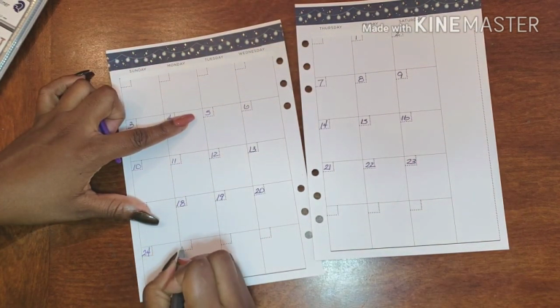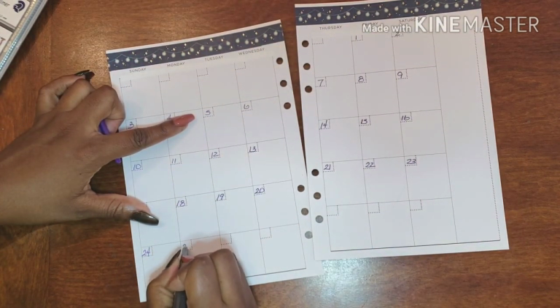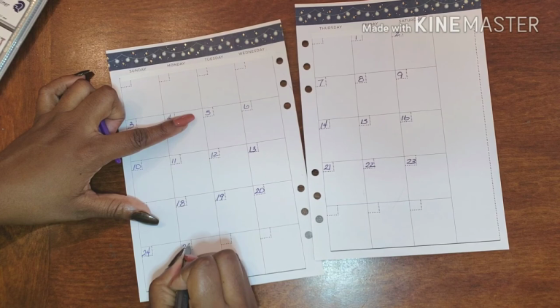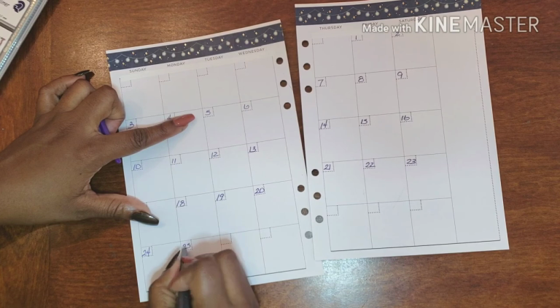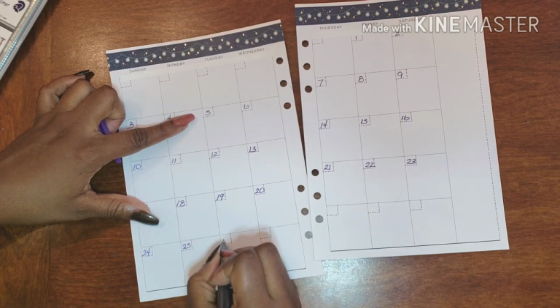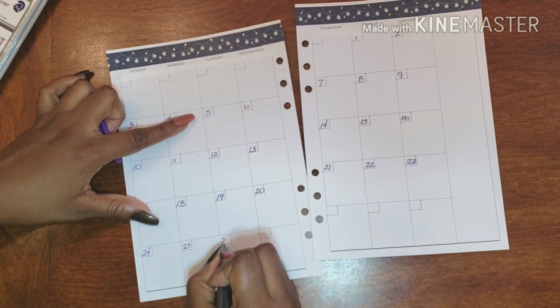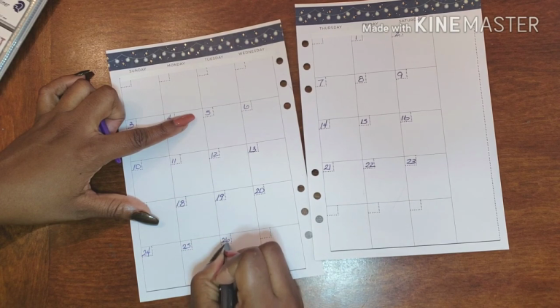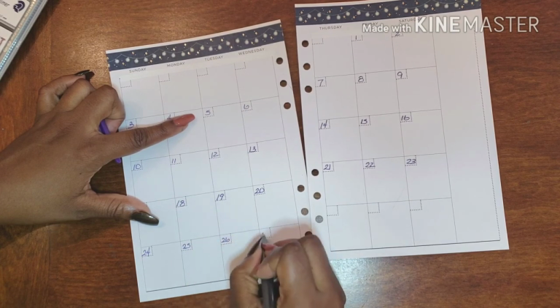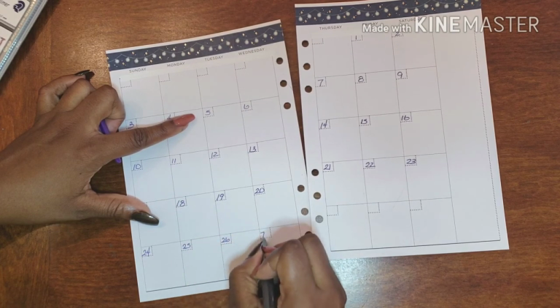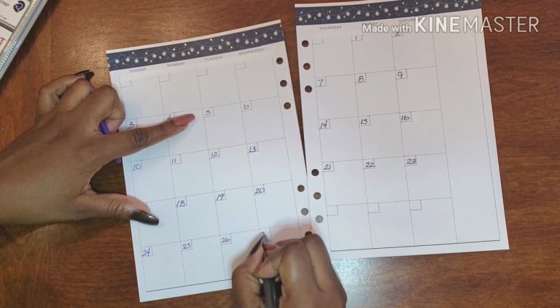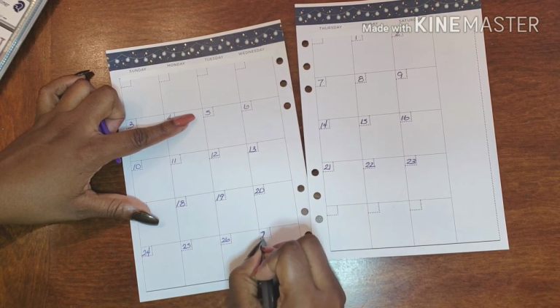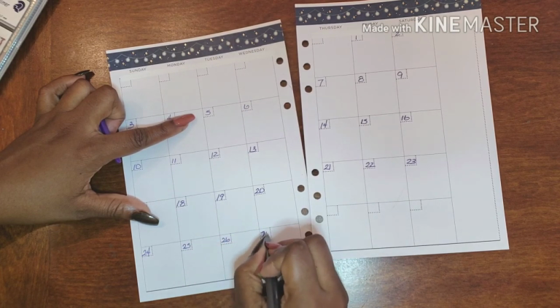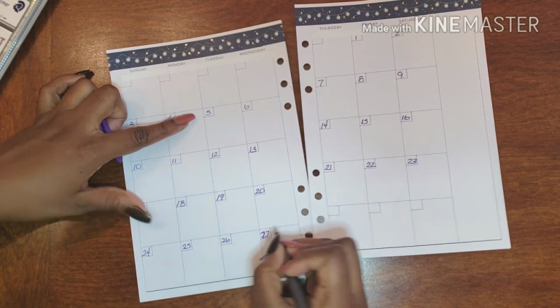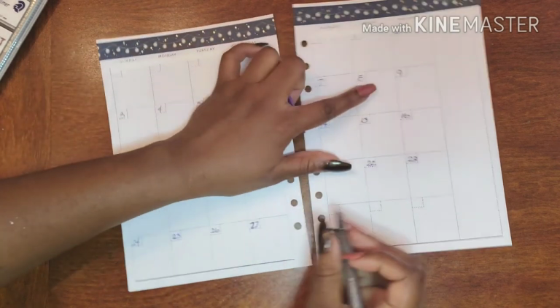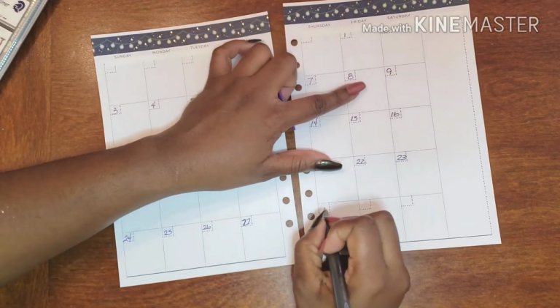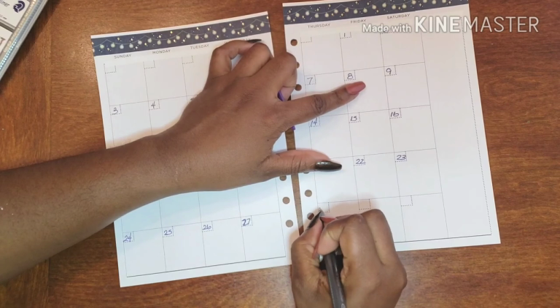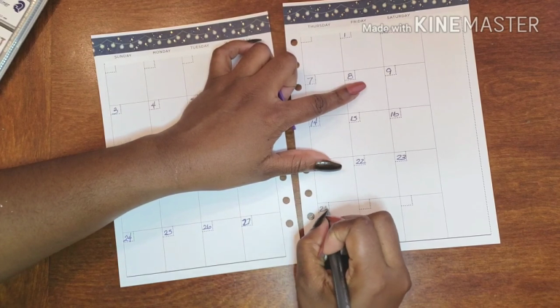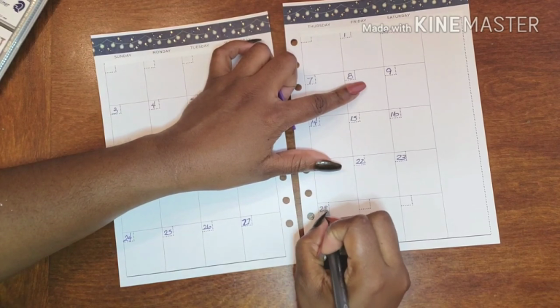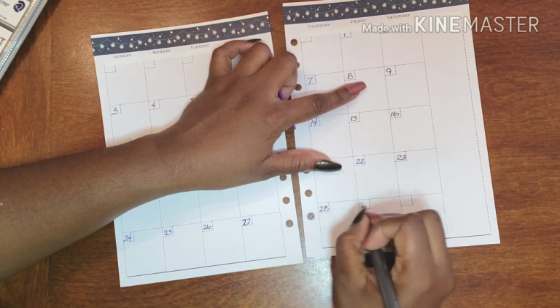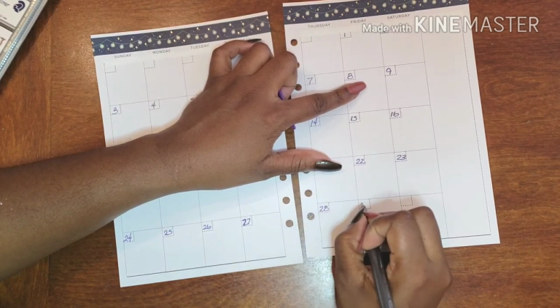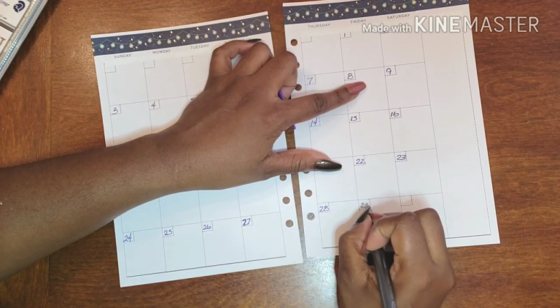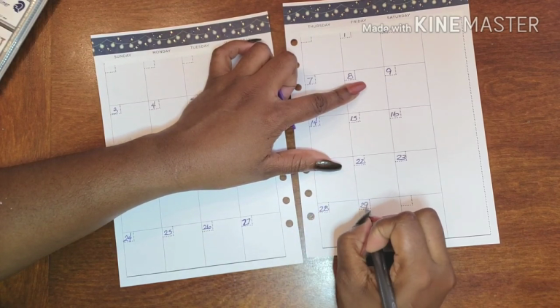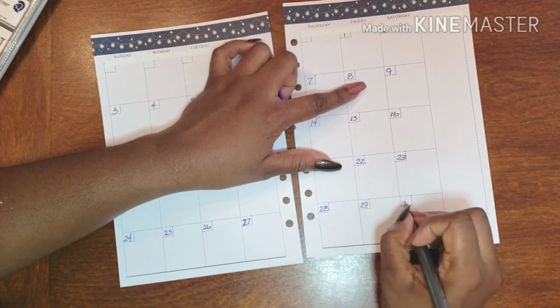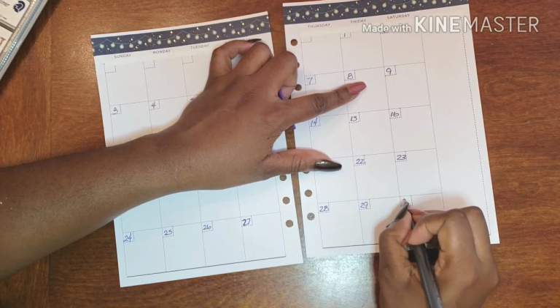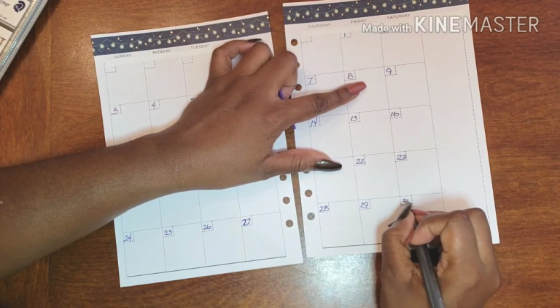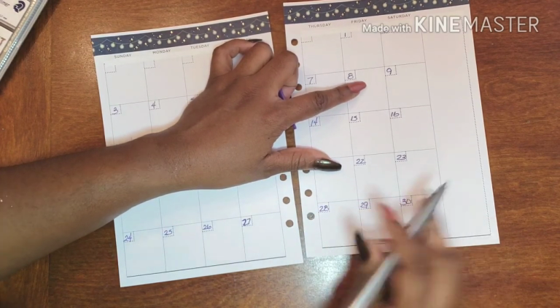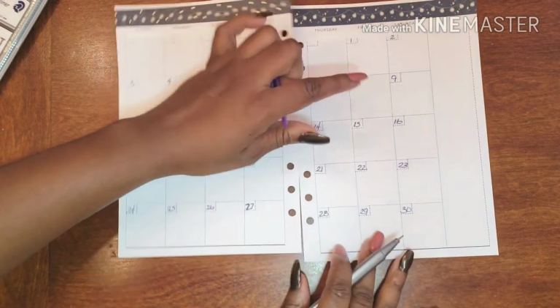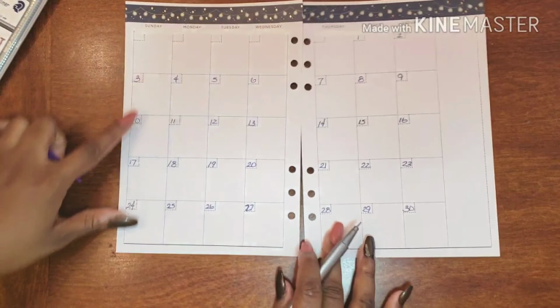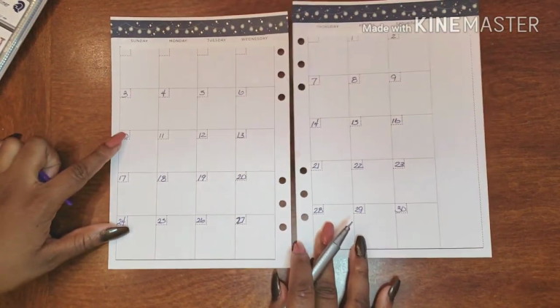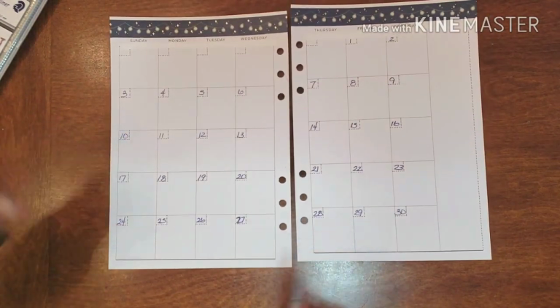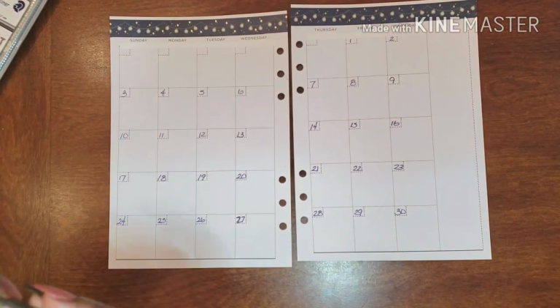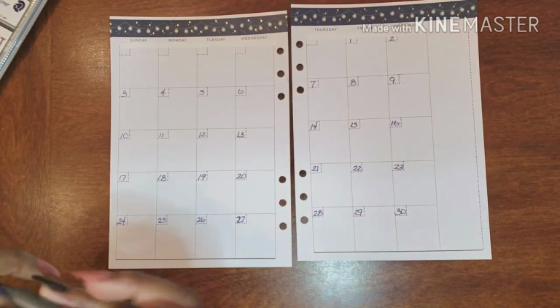...24, 25, 26, 27, 28, 29, 30. Works out perfectly! All right, now let's move on with our washi.